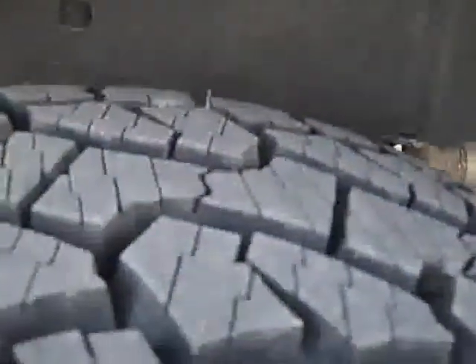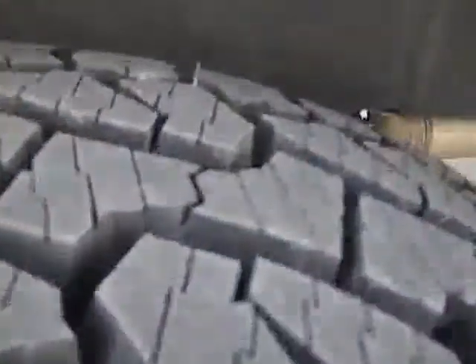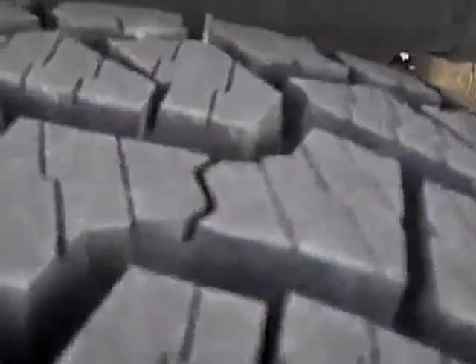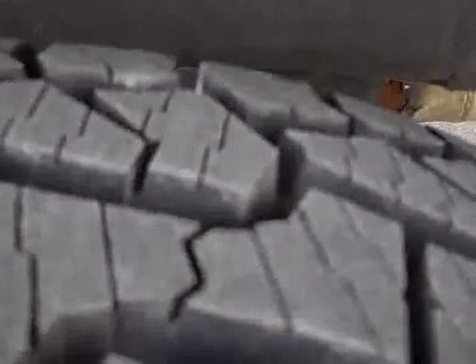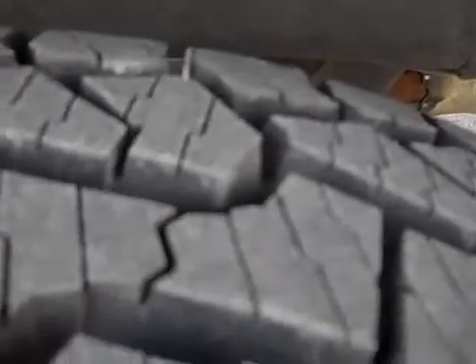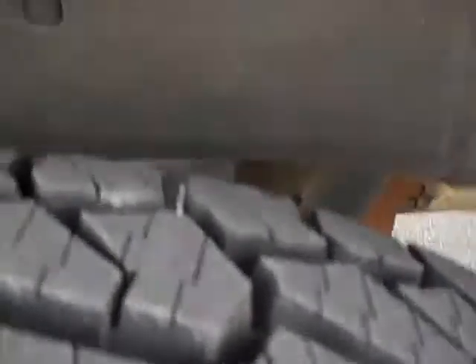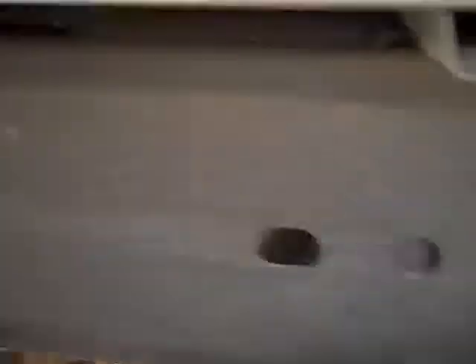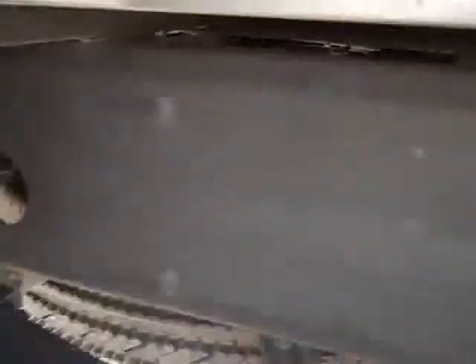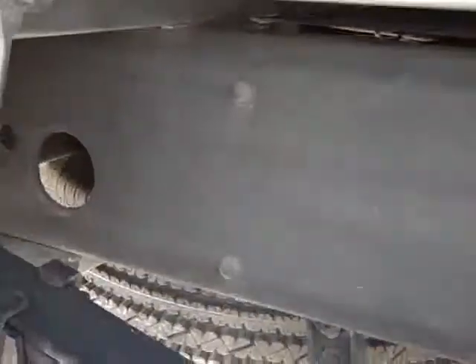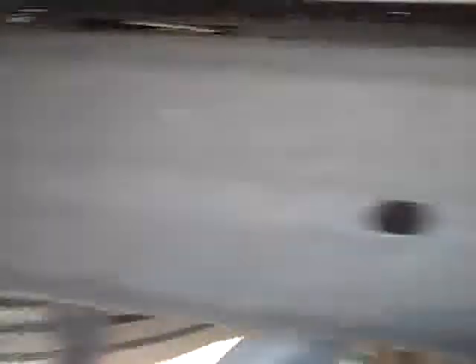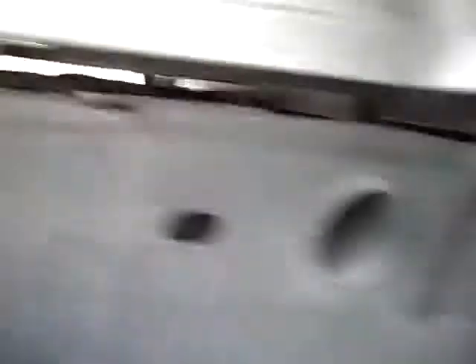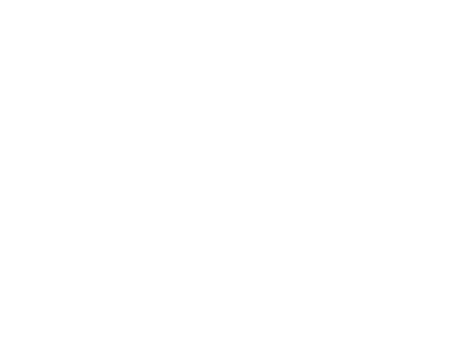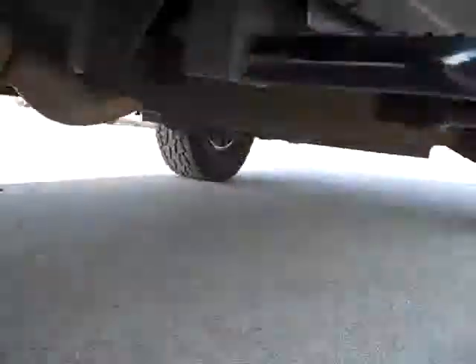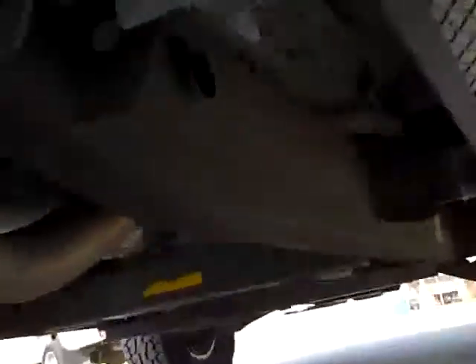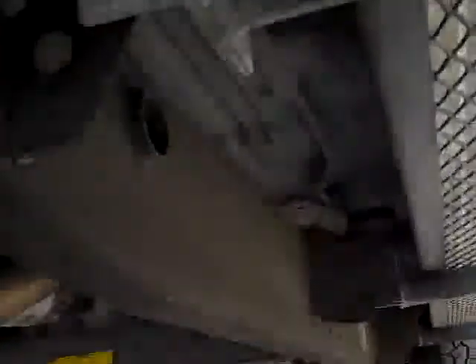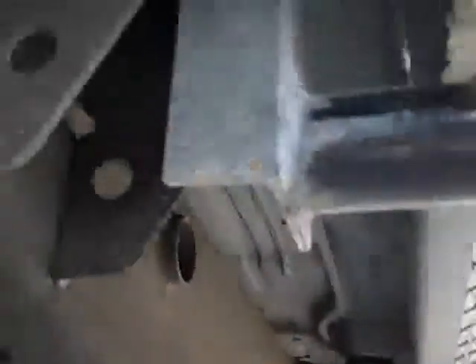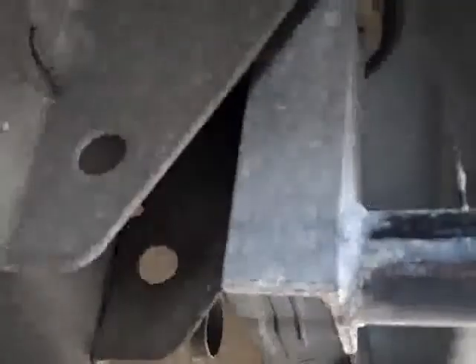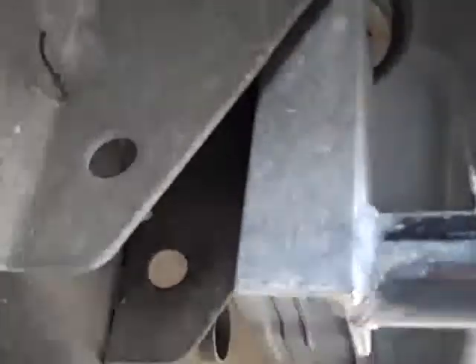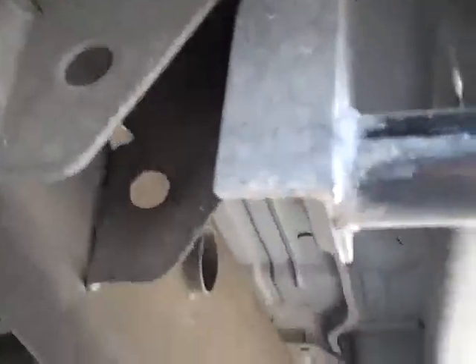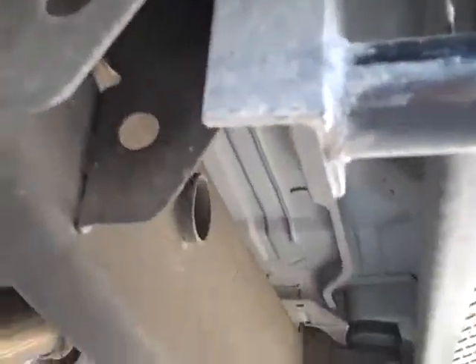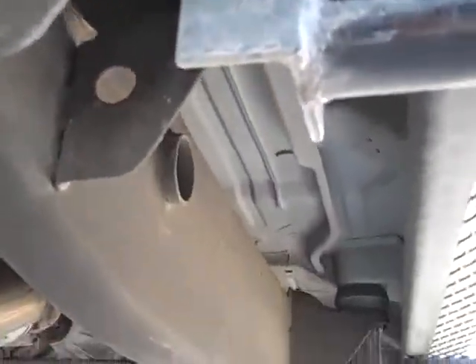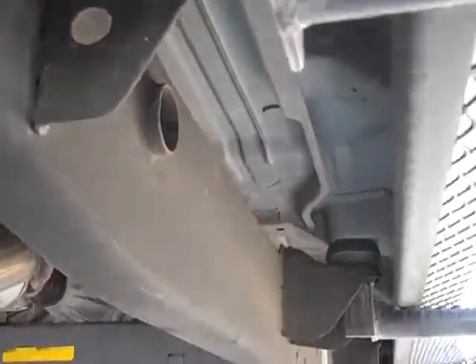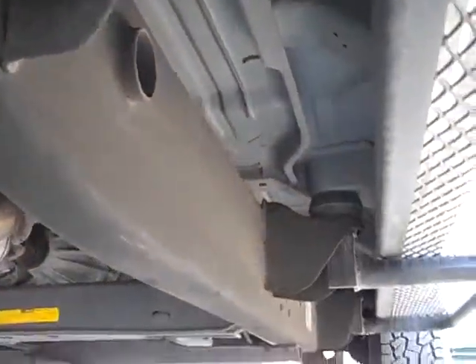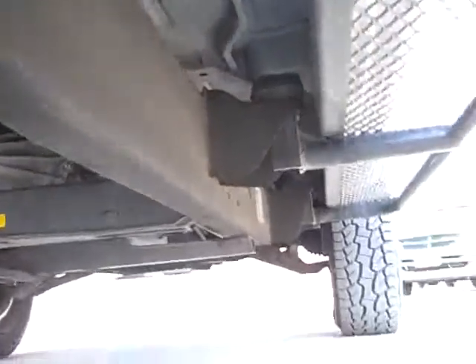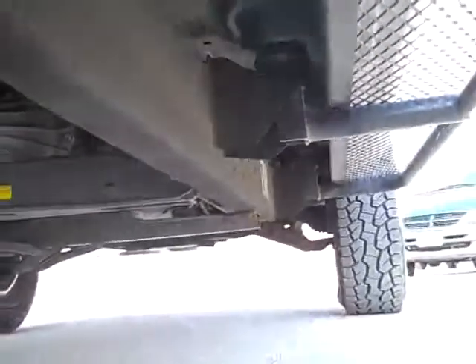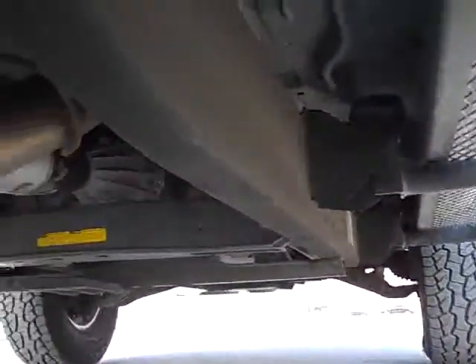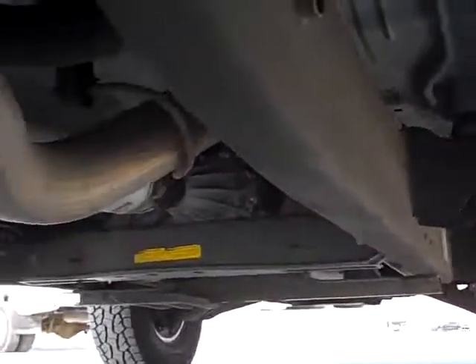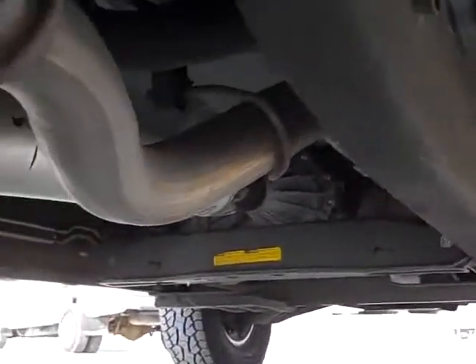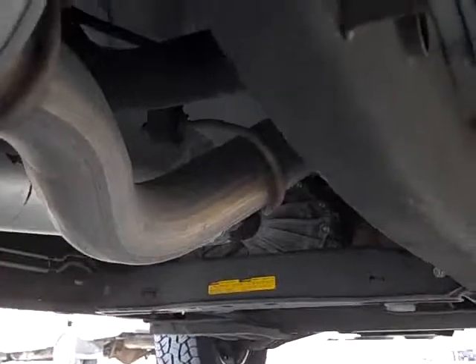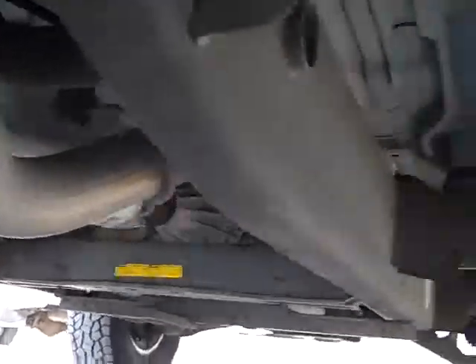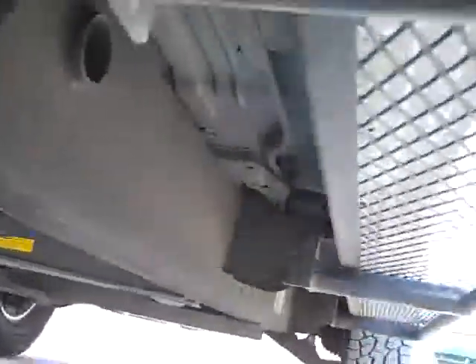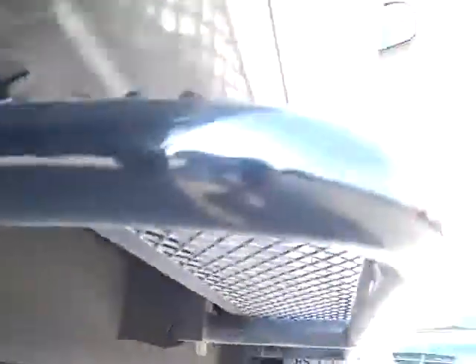Before you even get here, you can see the back bars and where the truck is going. The frame is very clean — no corrosion. This appears to be a southern truck.